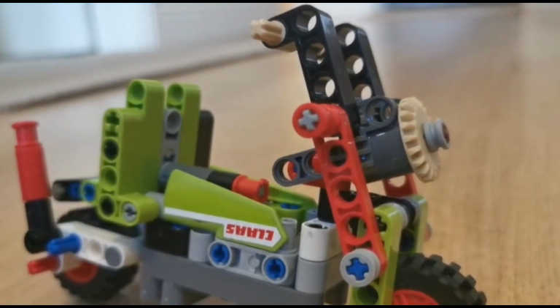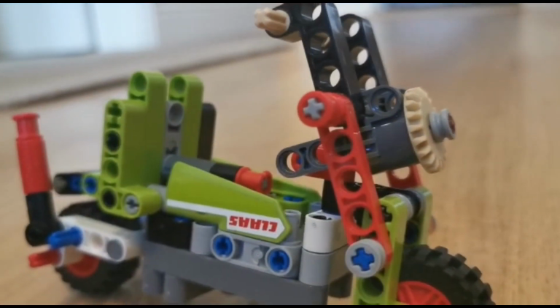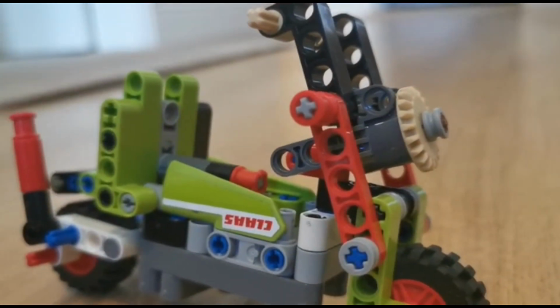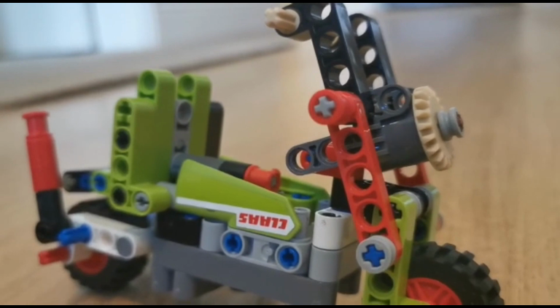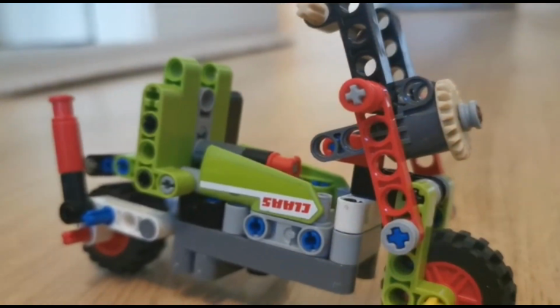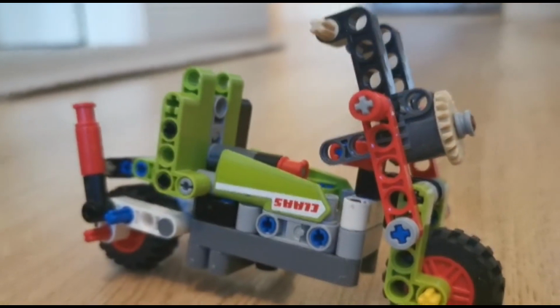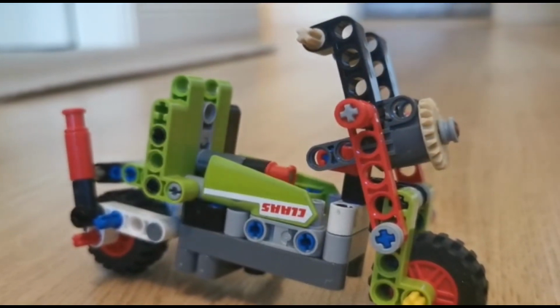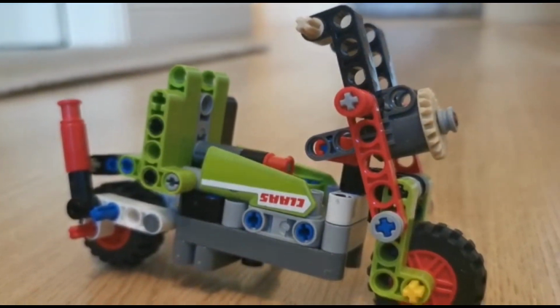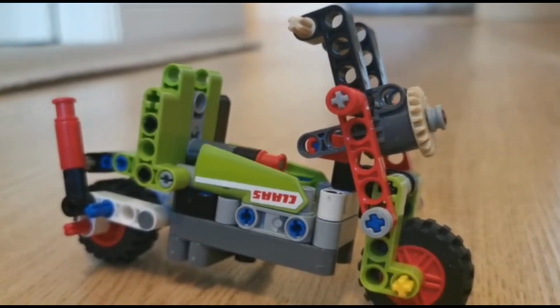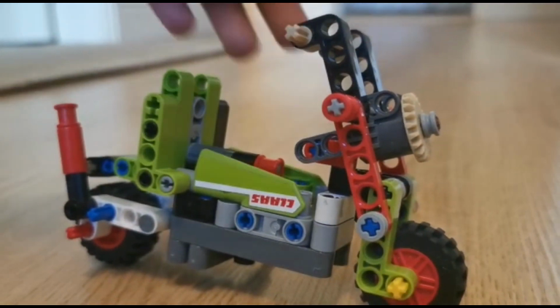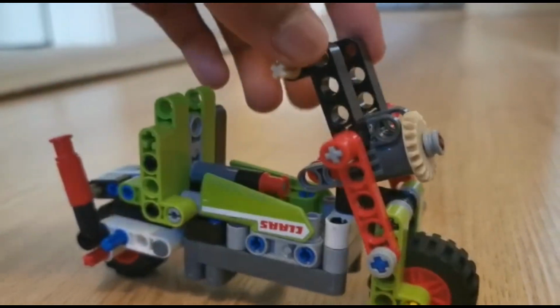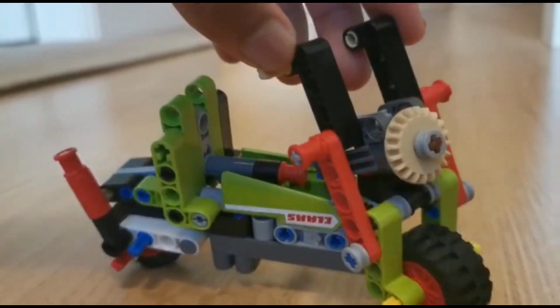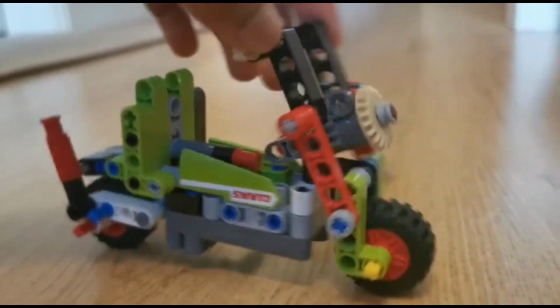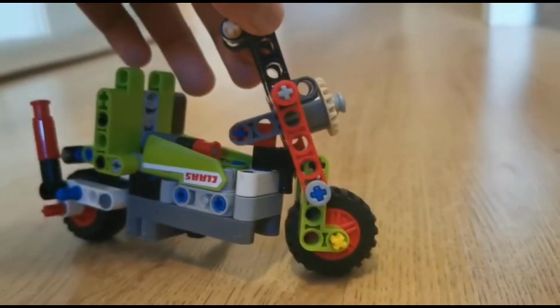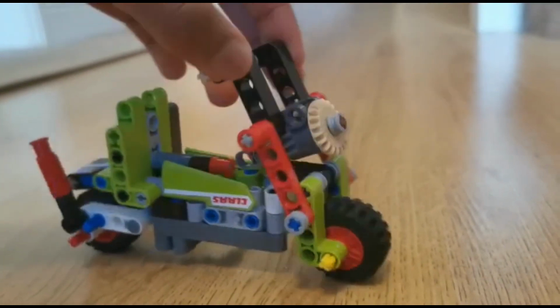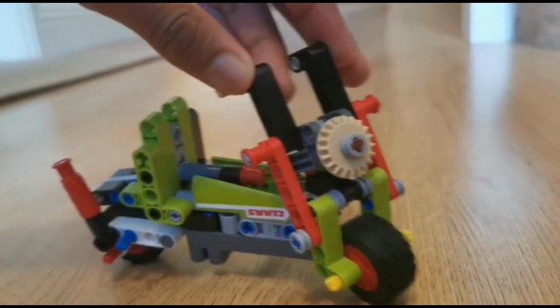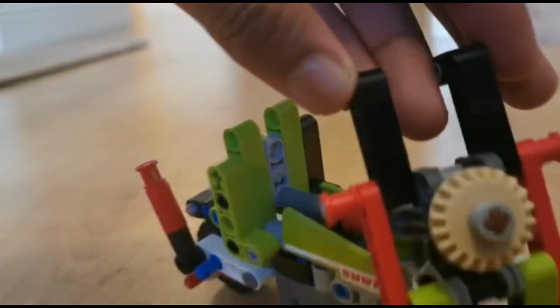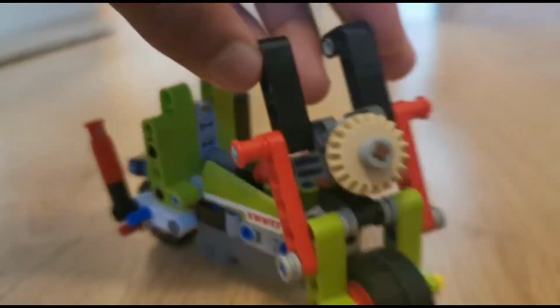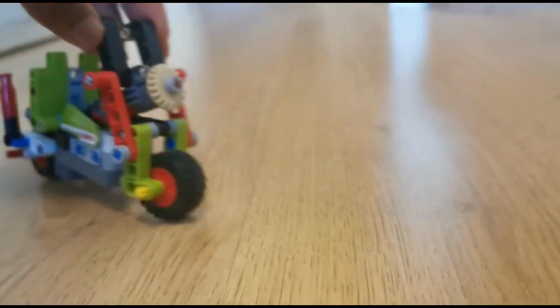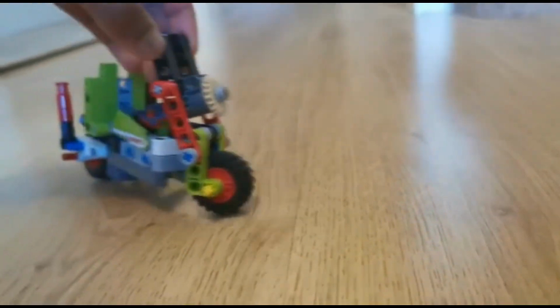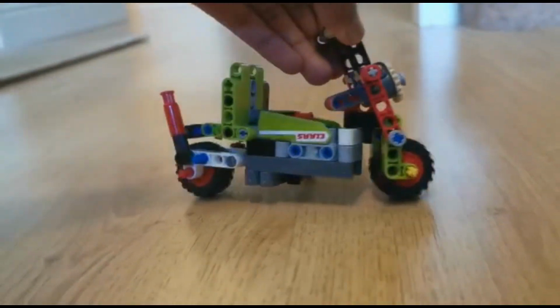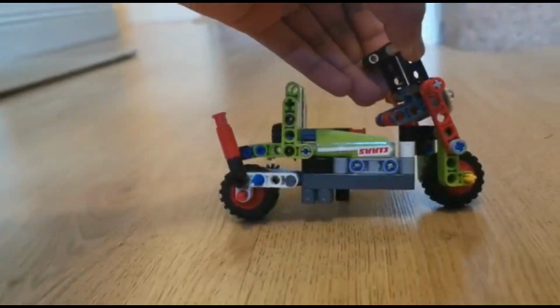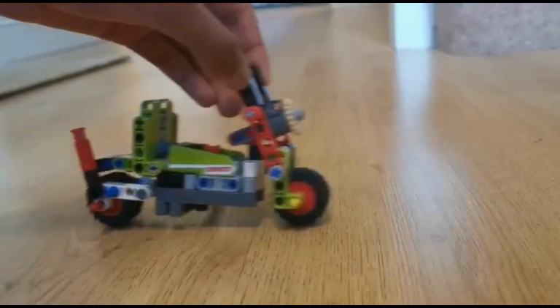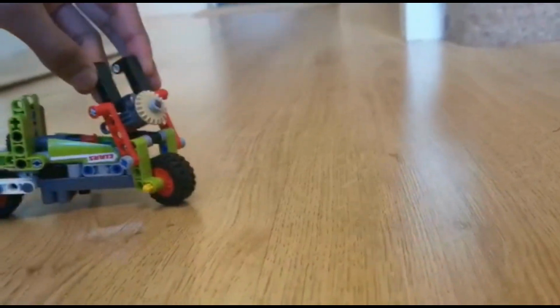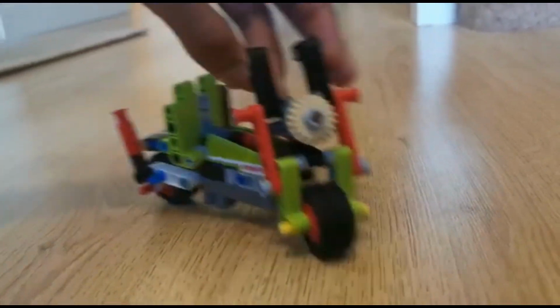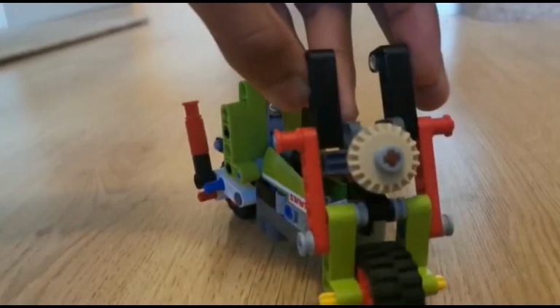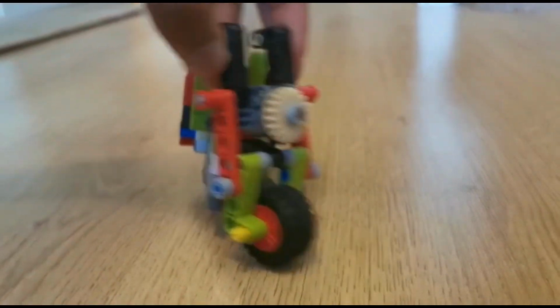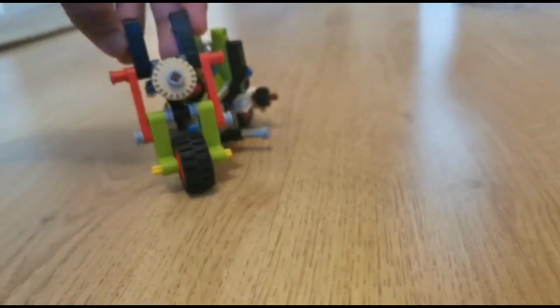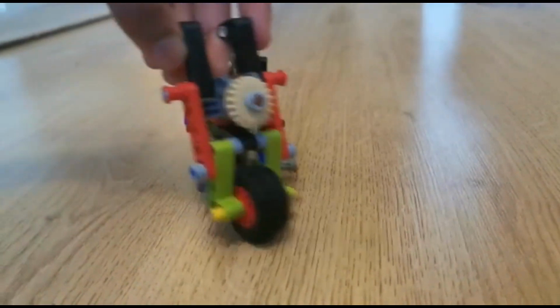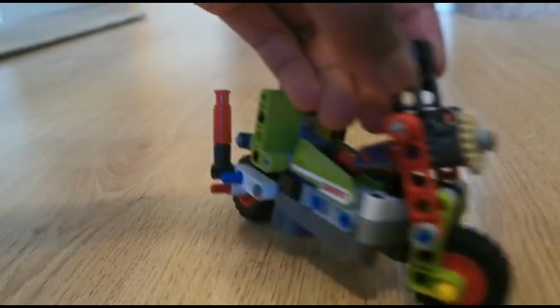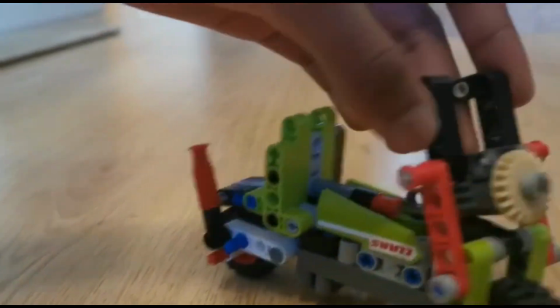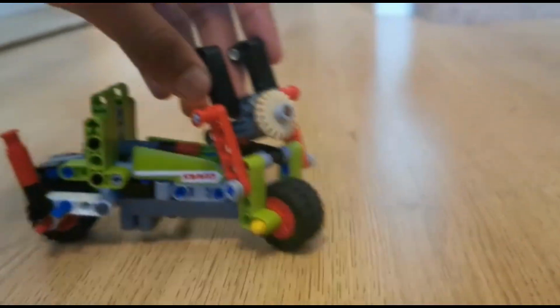The model has three functions in total. The first one is that you can steer the model. It has an okay turning radius, but real choppers have terrible turning radius, so I'd say it is okay.